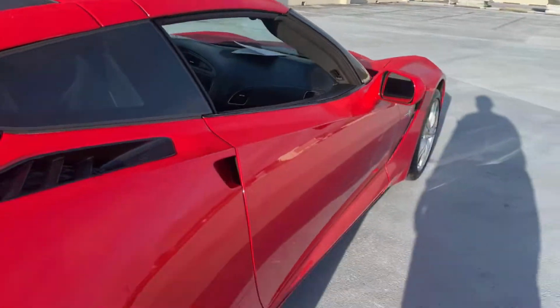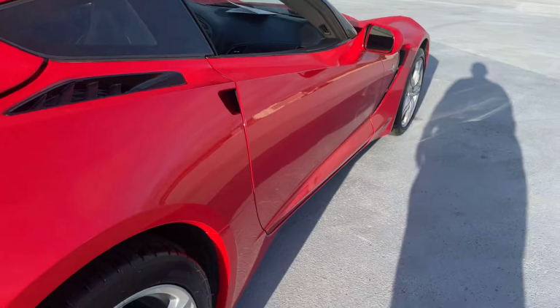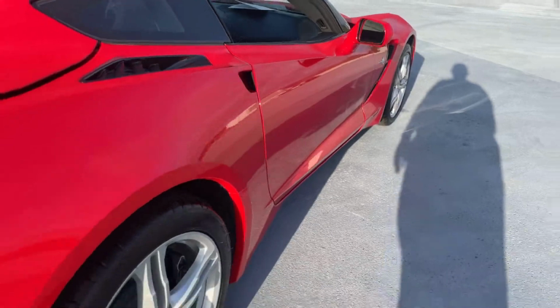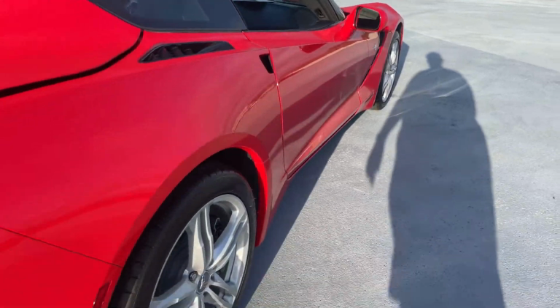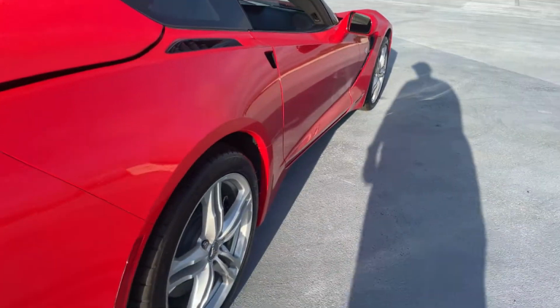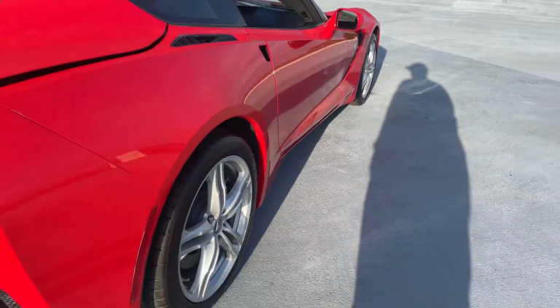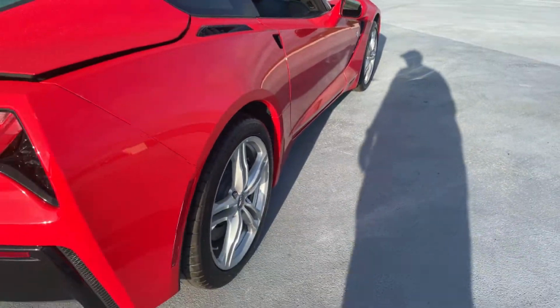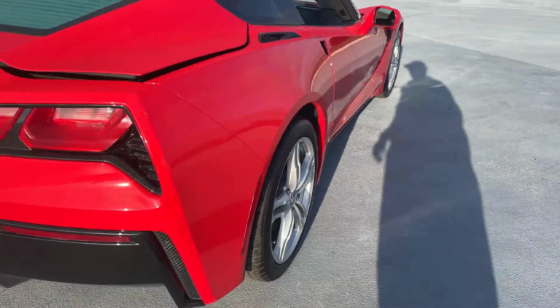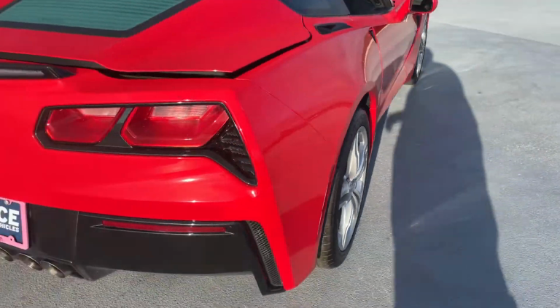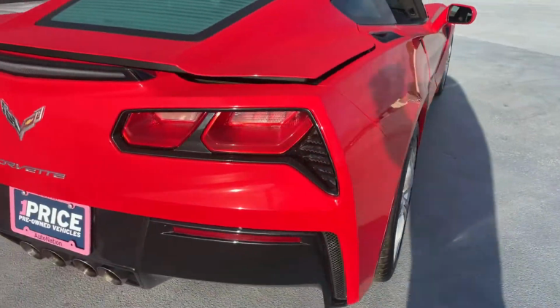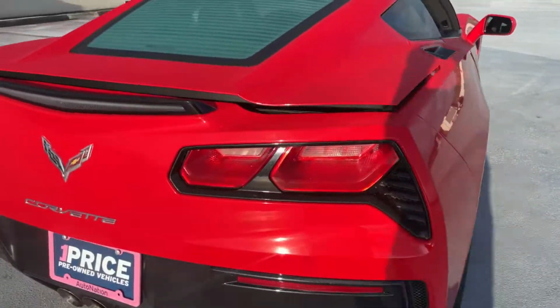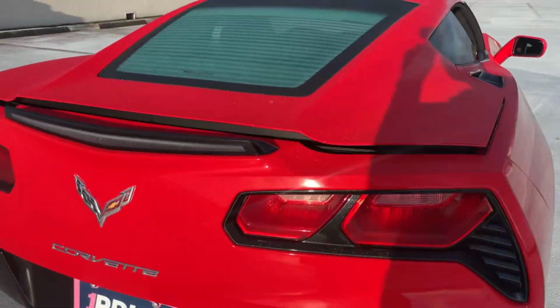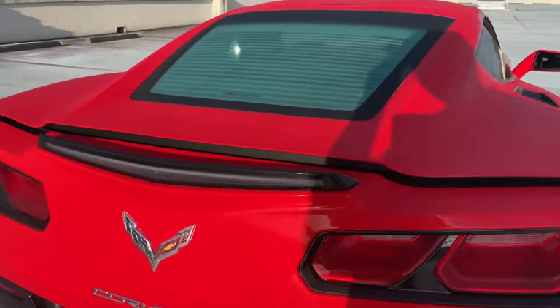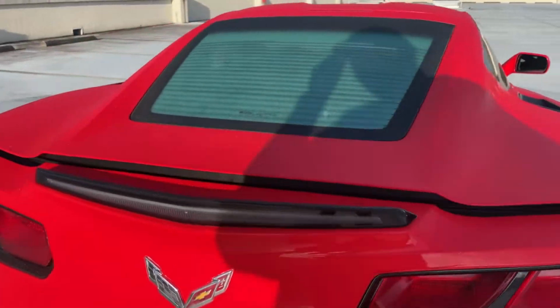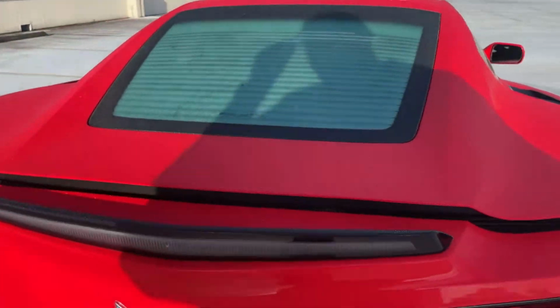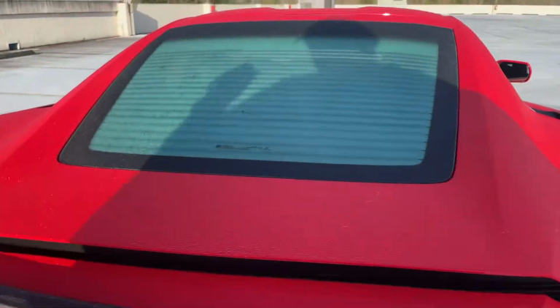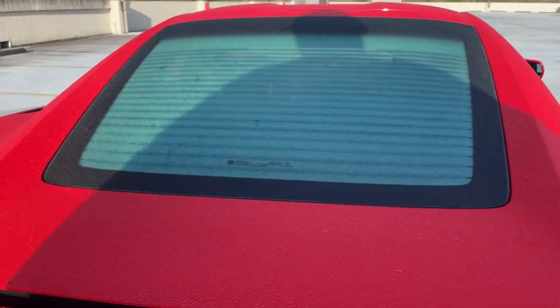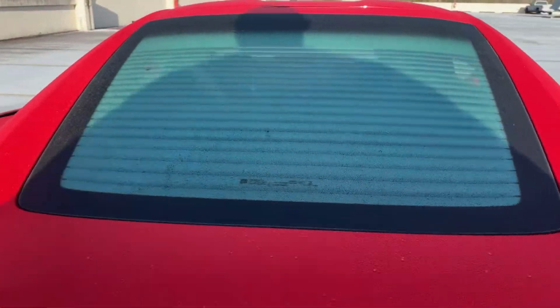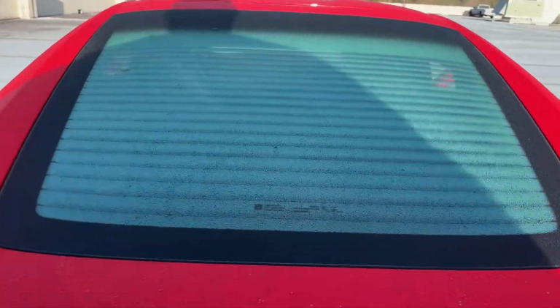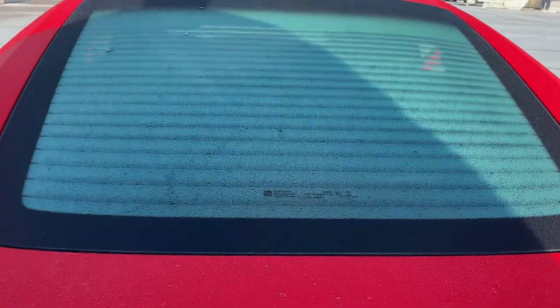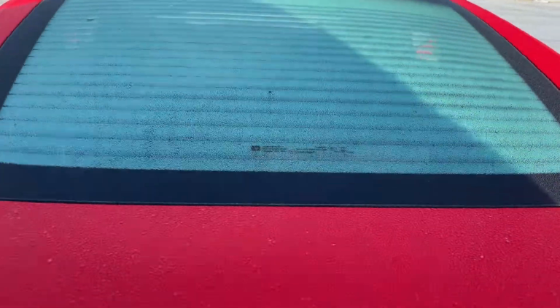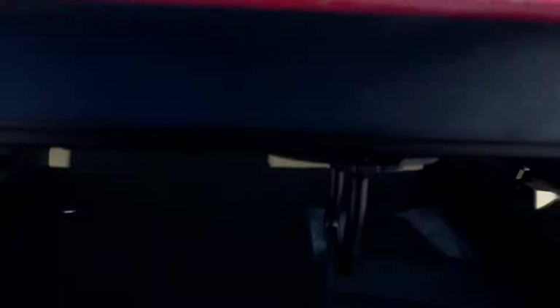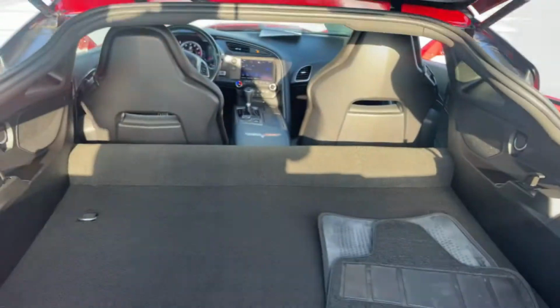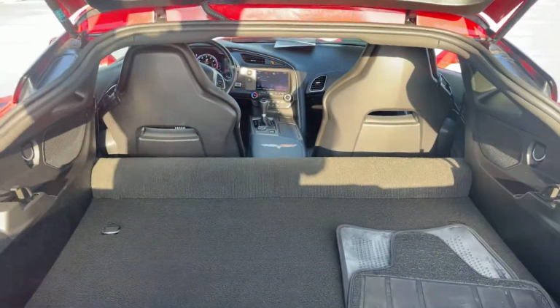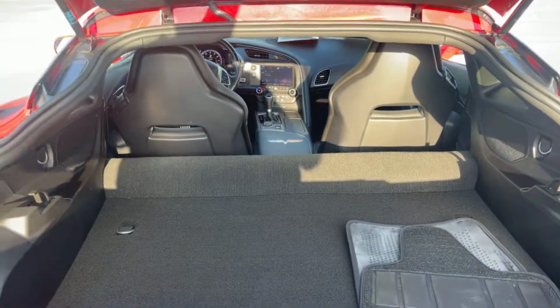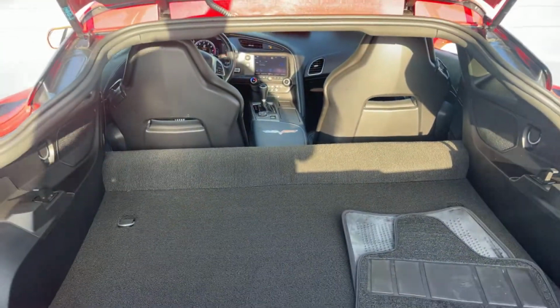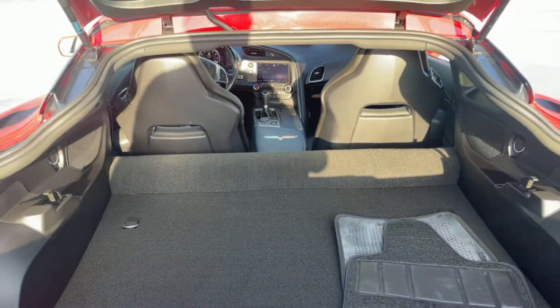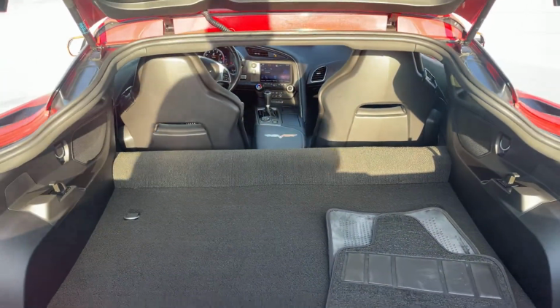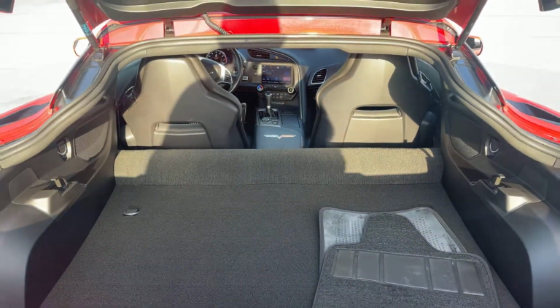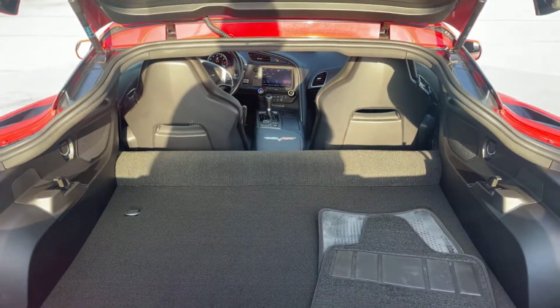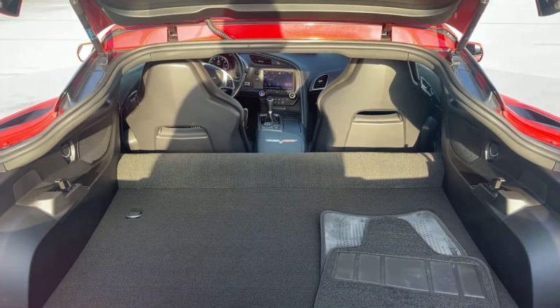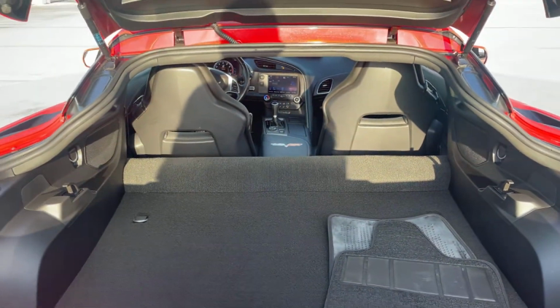The vehicle also comes with aluminum wheels, a backup camera, and there's a look at the storage behind the seats.